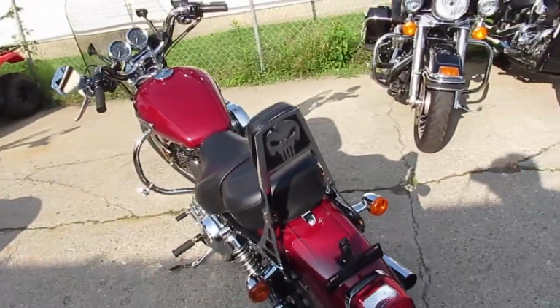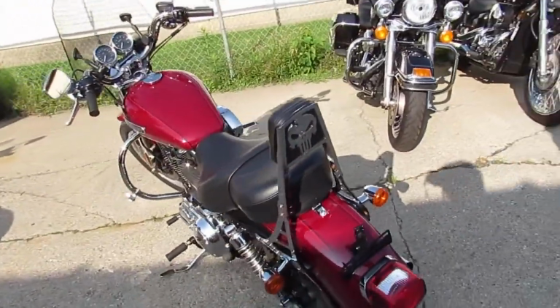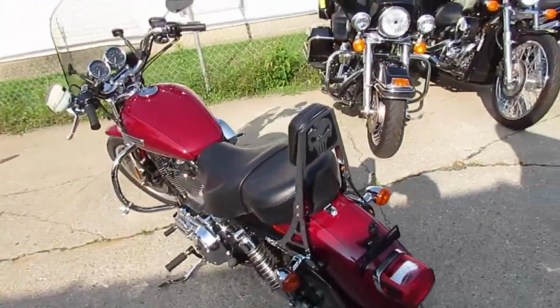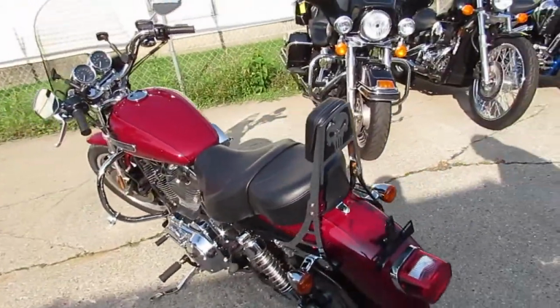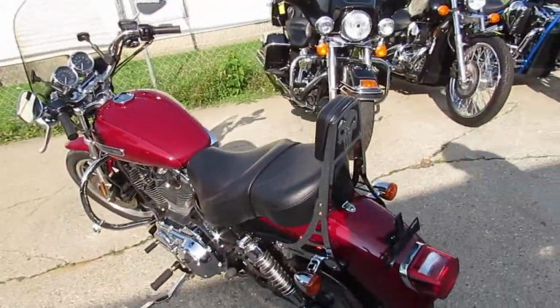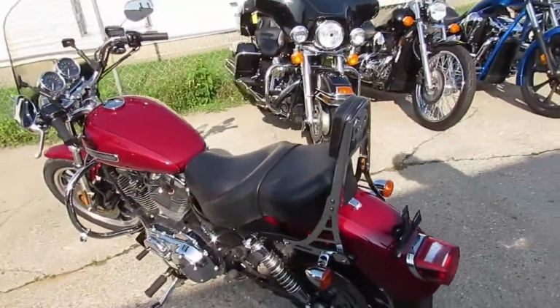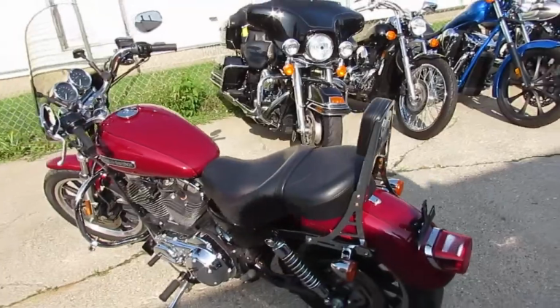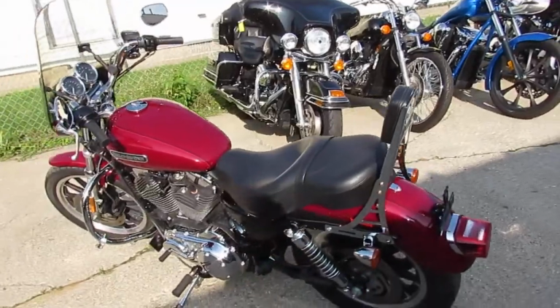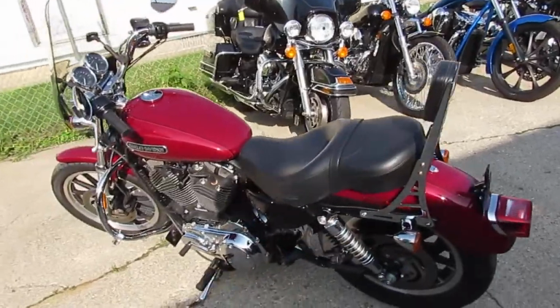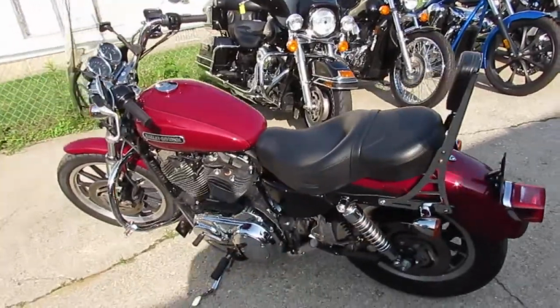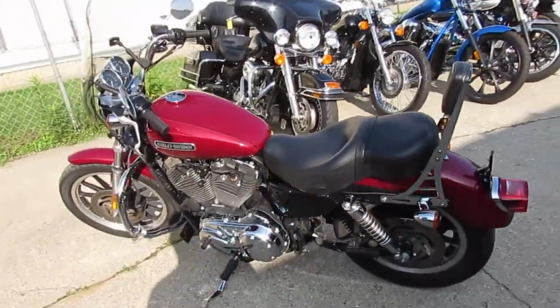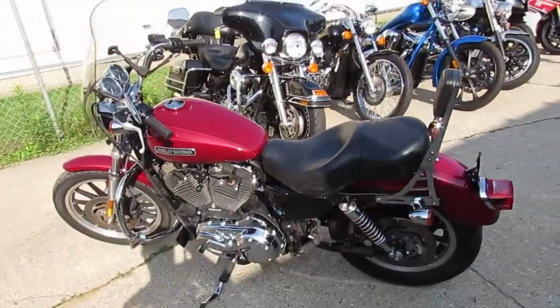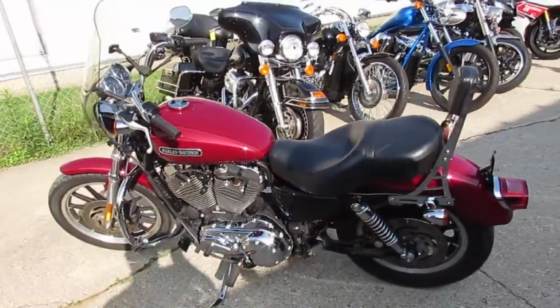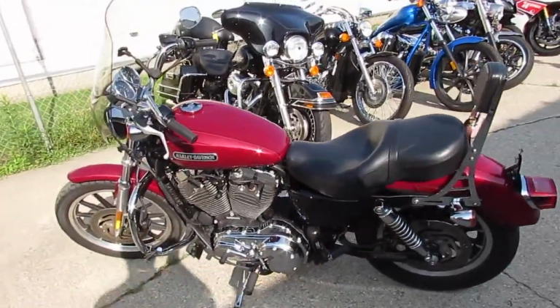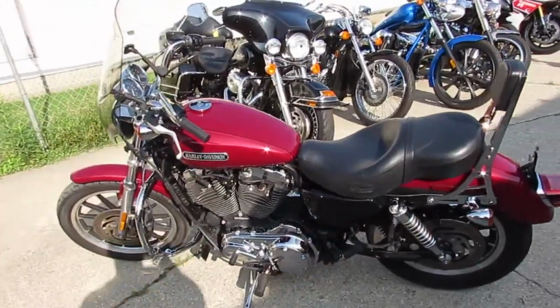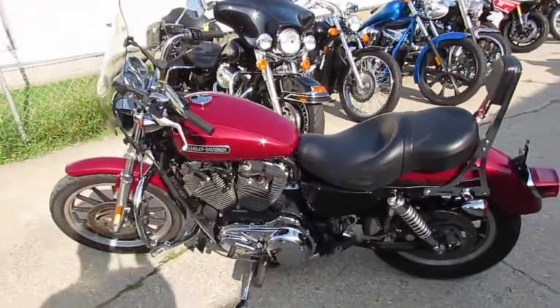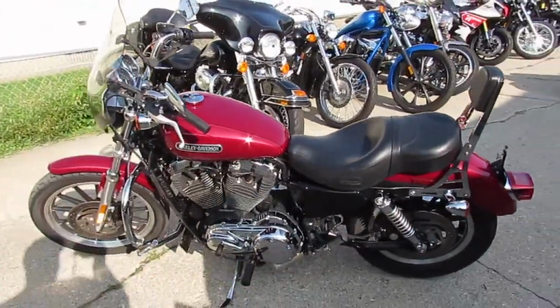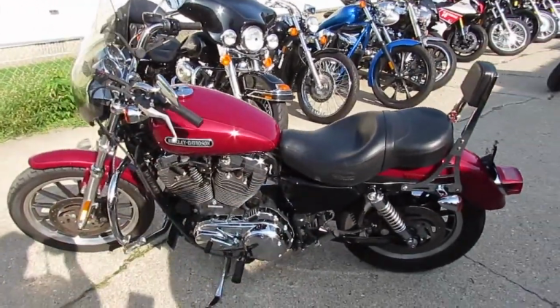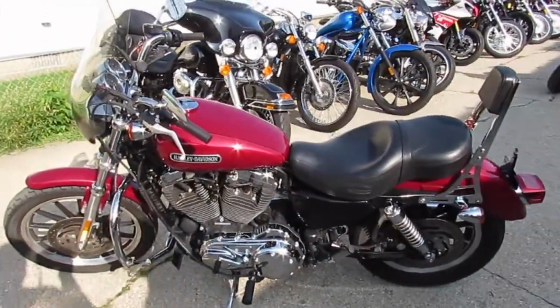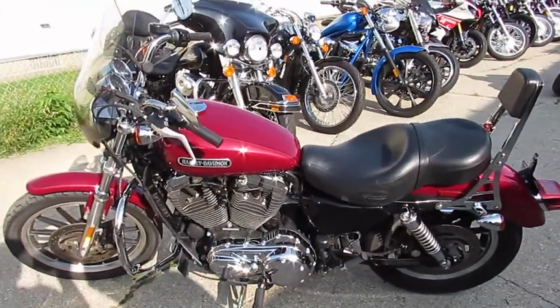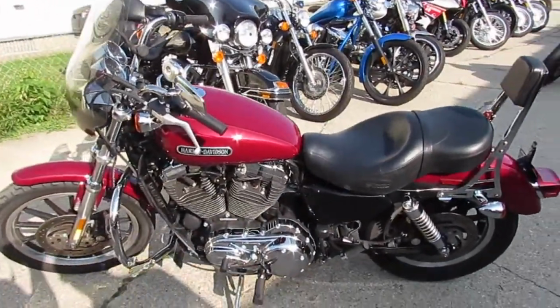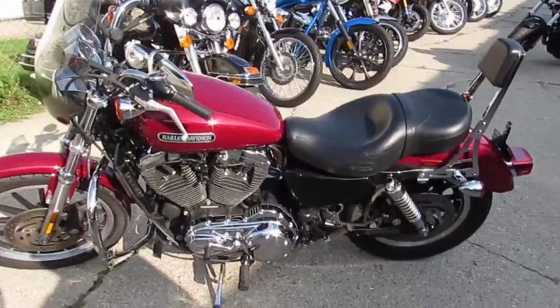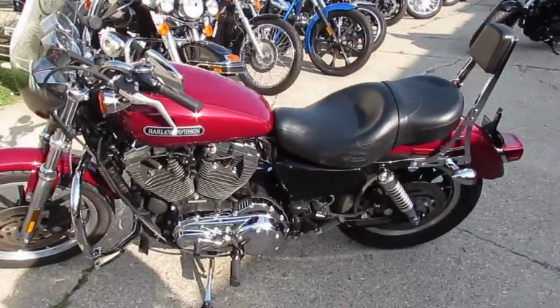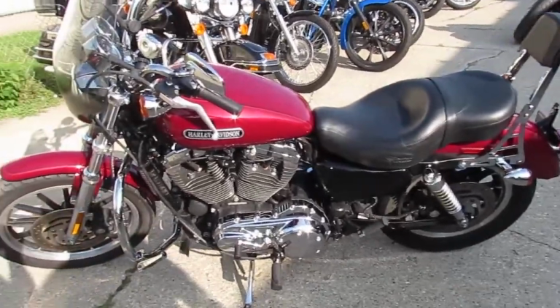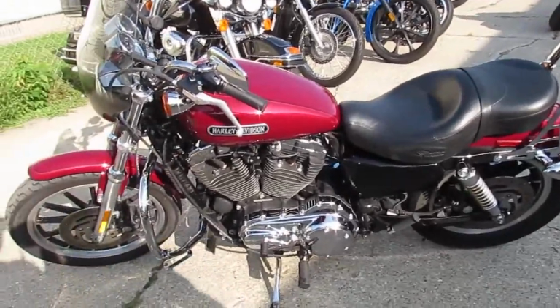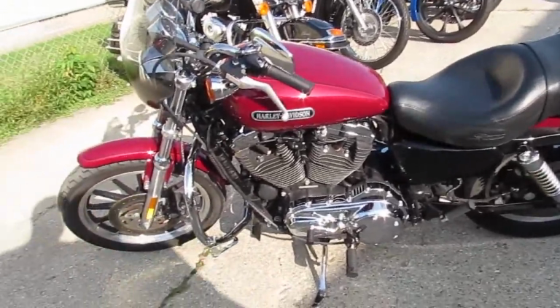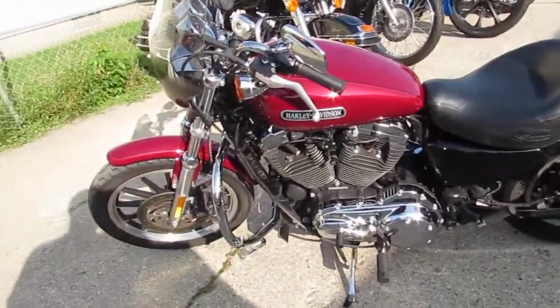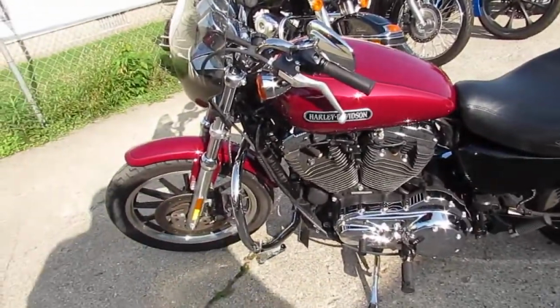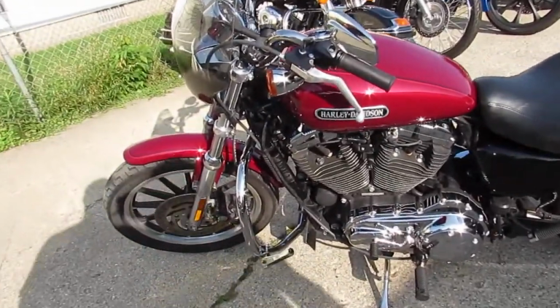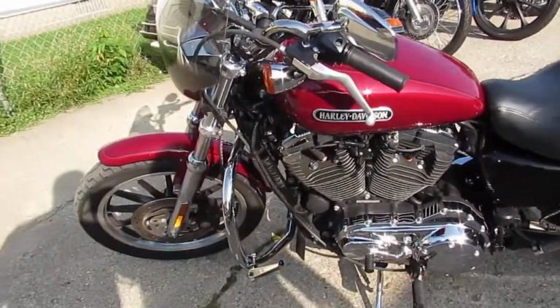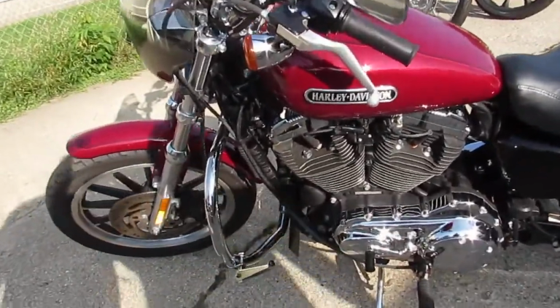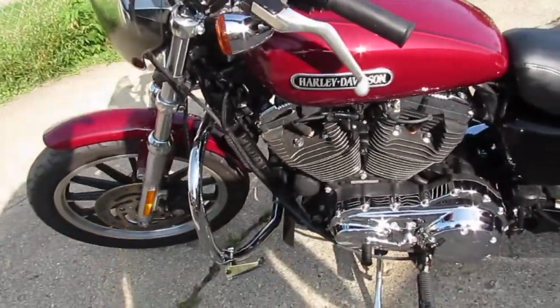It's been inspected and certified. You guys are ready to tear up the streets. Won't be here long — $39.99. 2006 XL 1200L for $39.99.